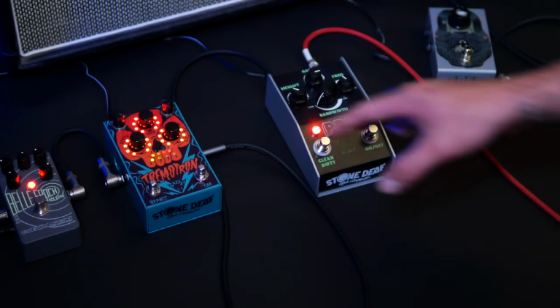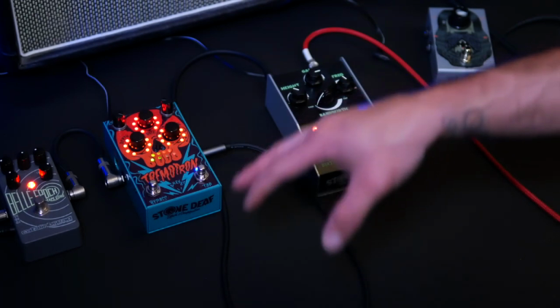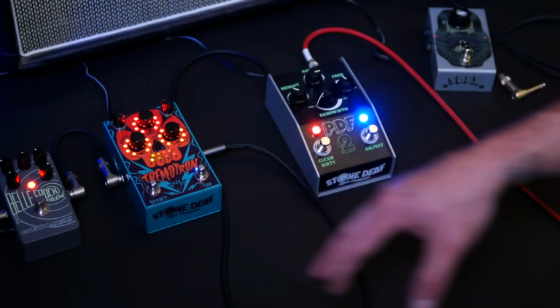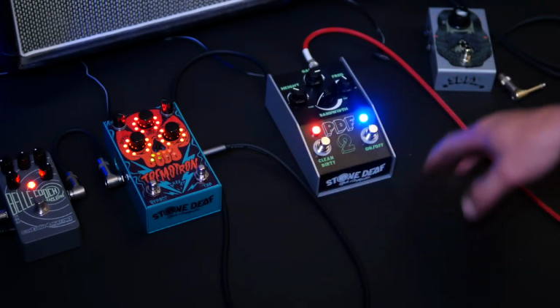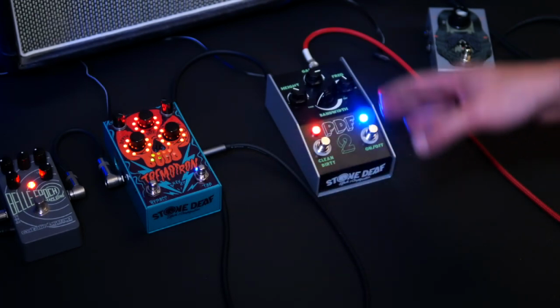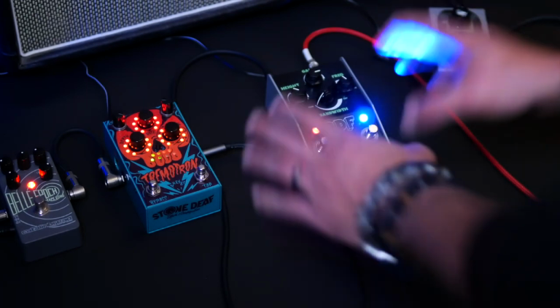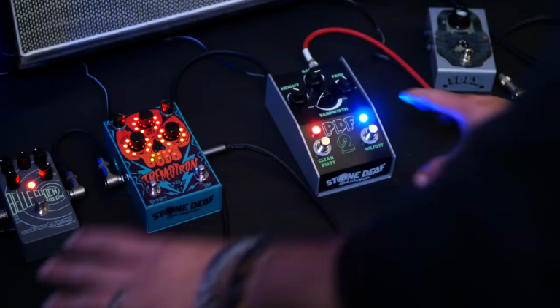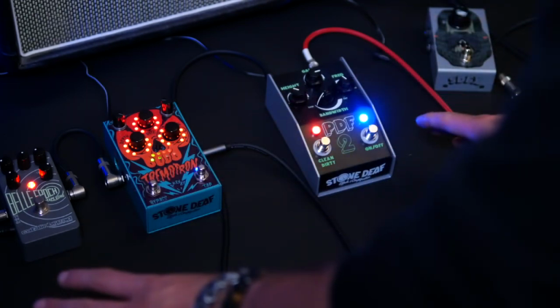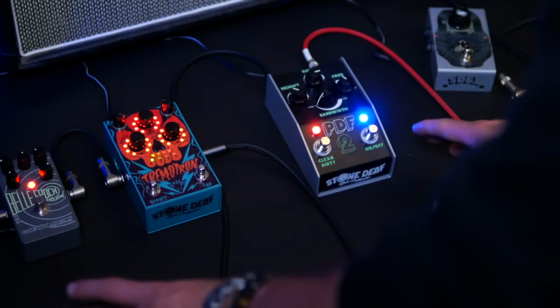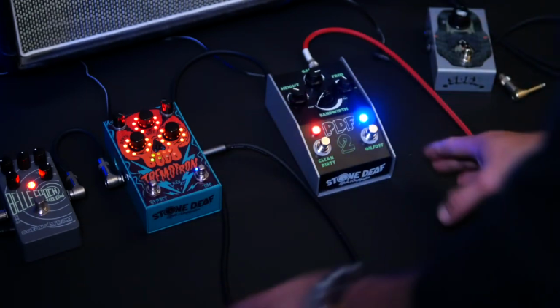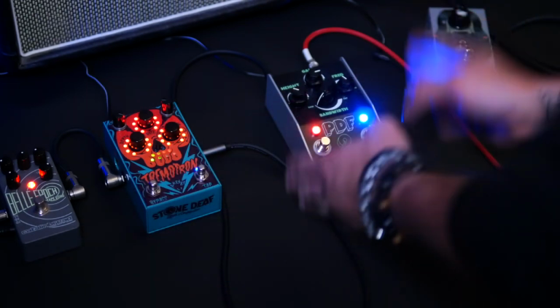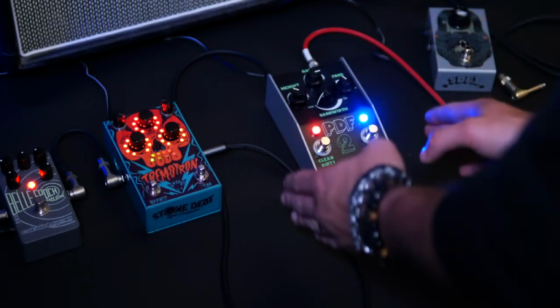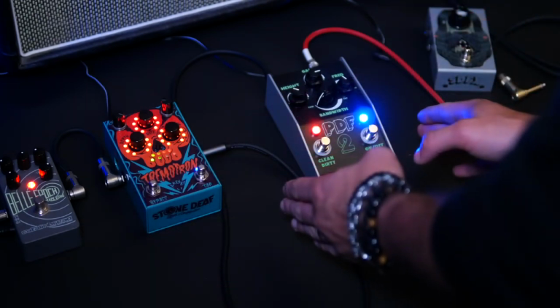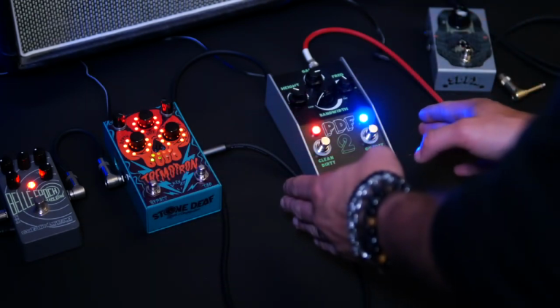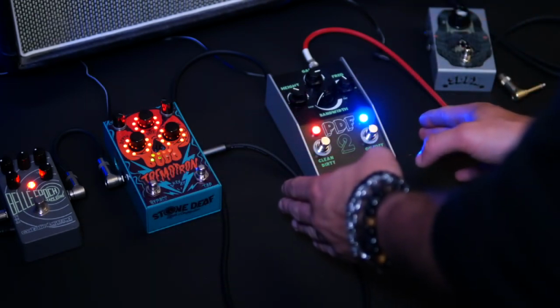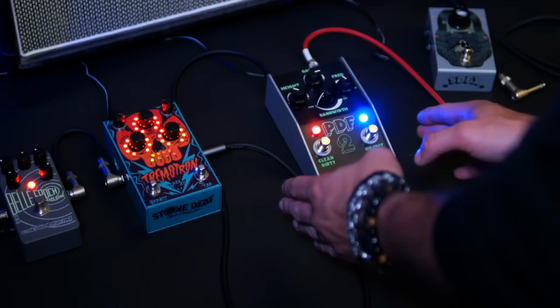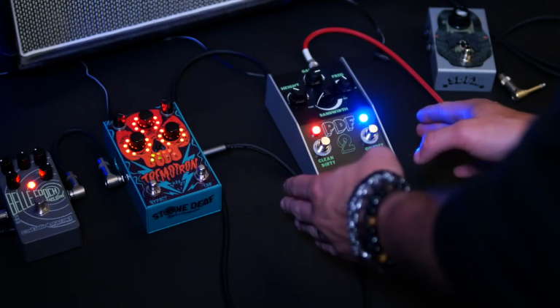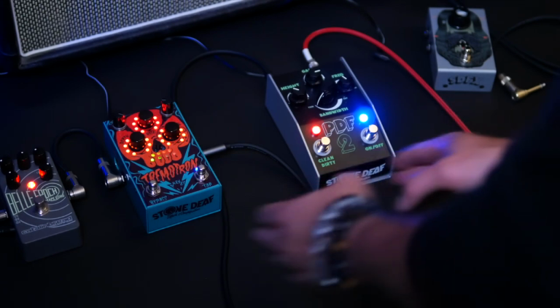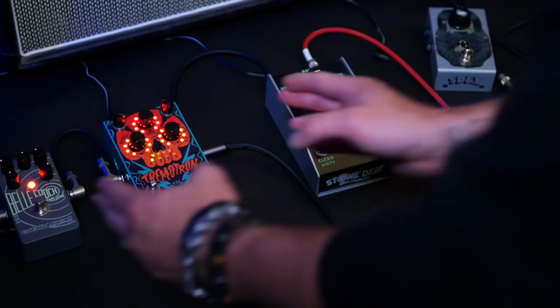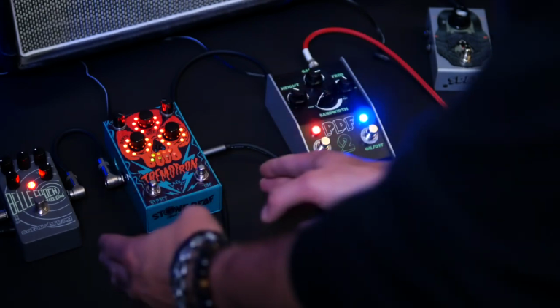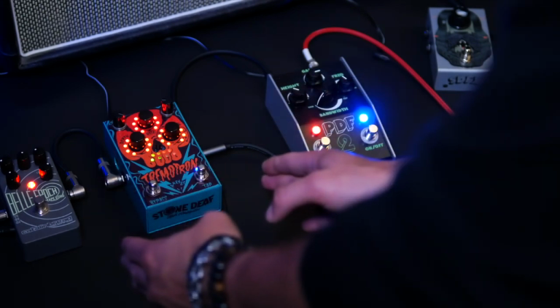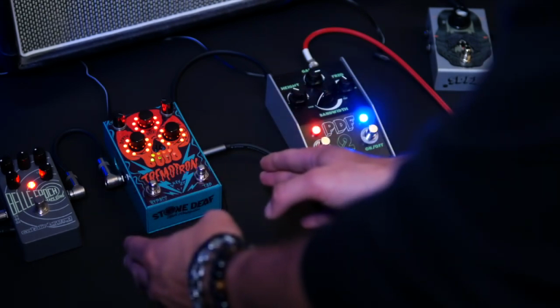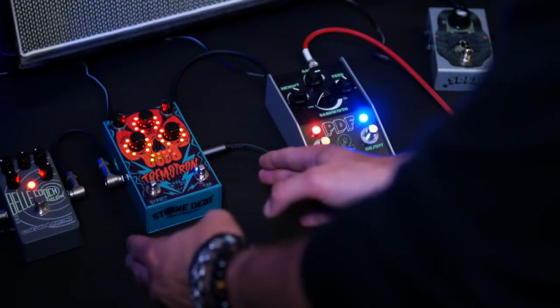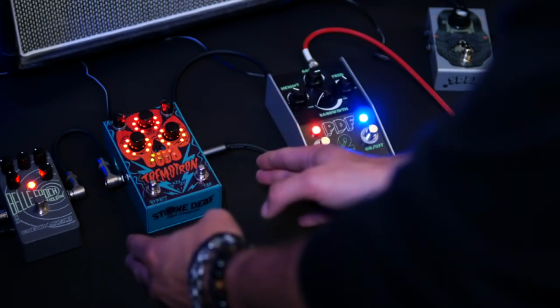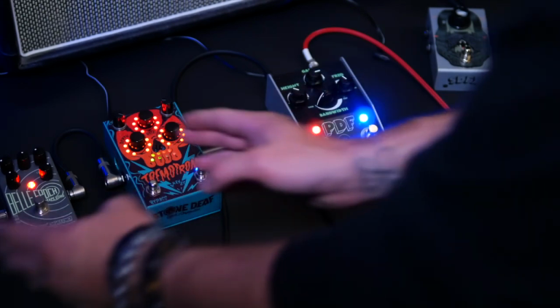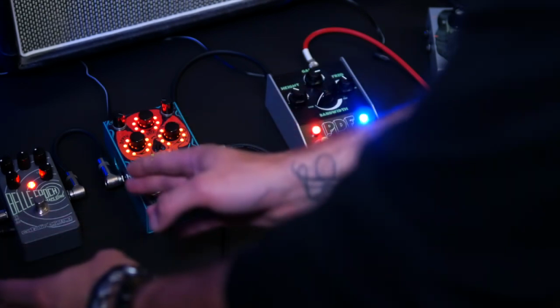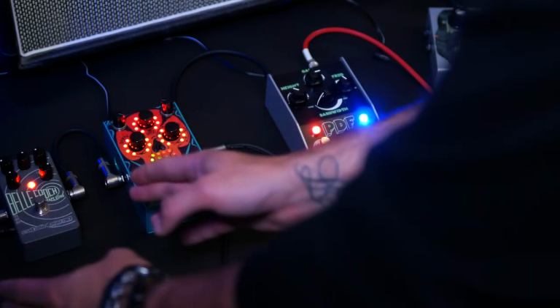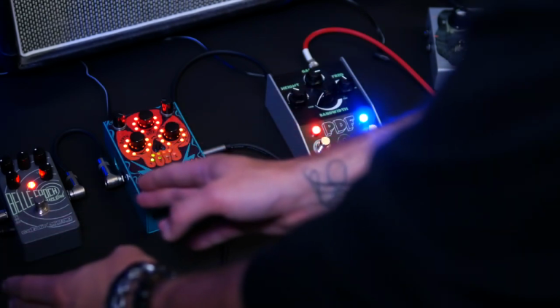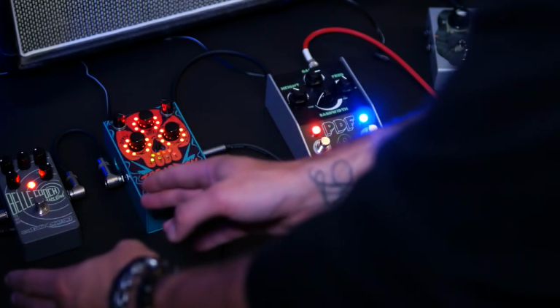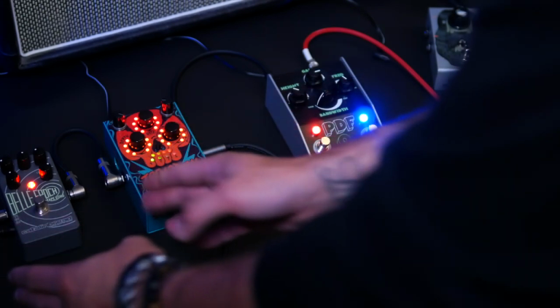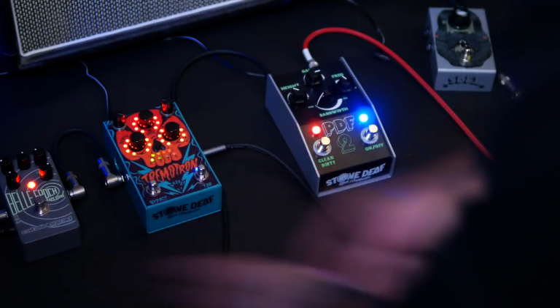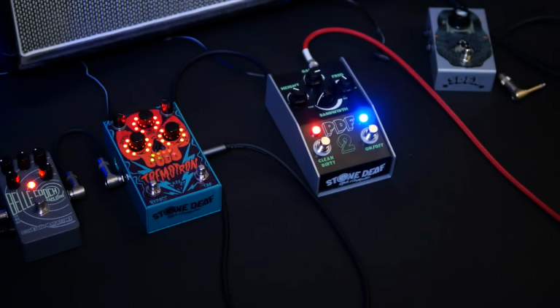Your board may be different, but generally your guitar feeds into your distortions and overdrives first. Modulations like chorus, tremolo and flange are next, followed by delays and reverbs at the end of the chain.